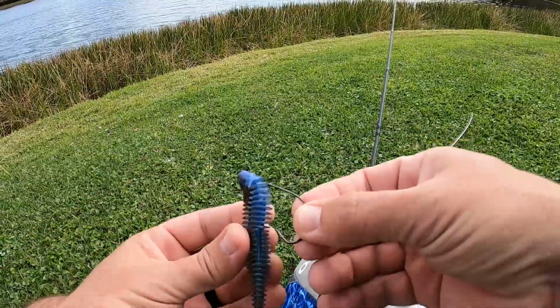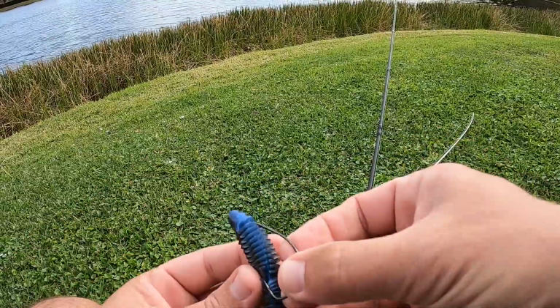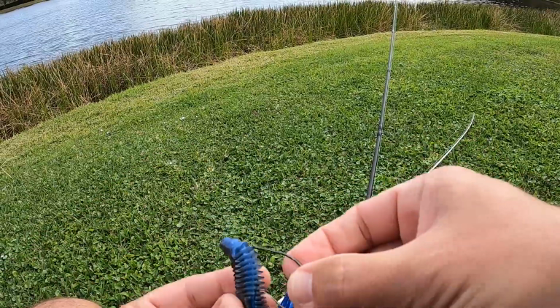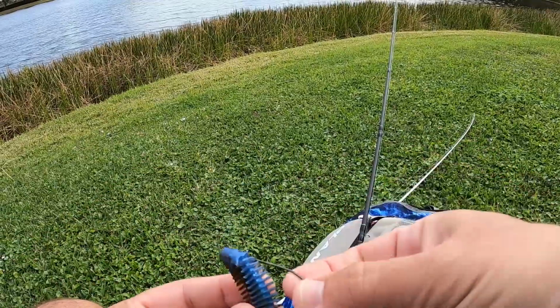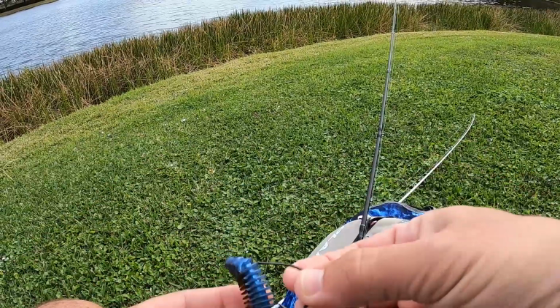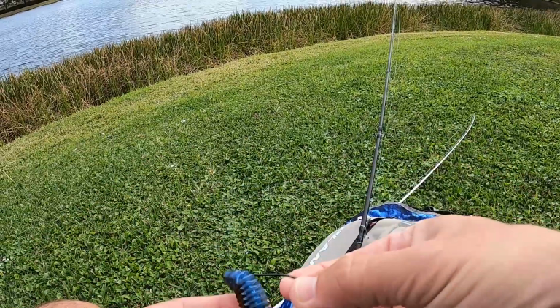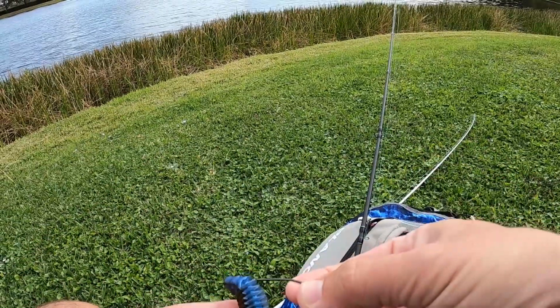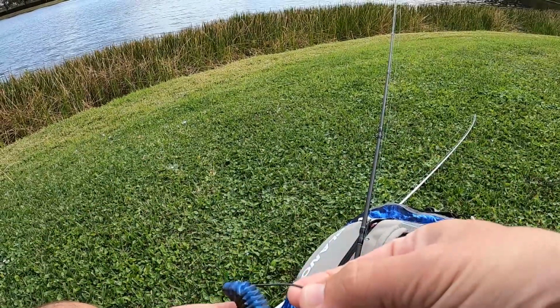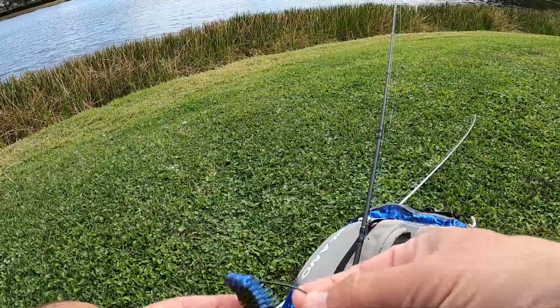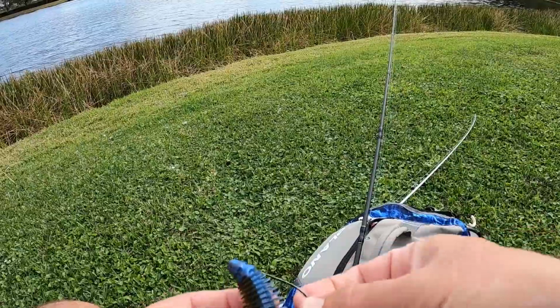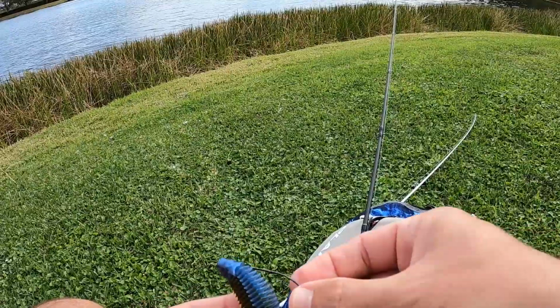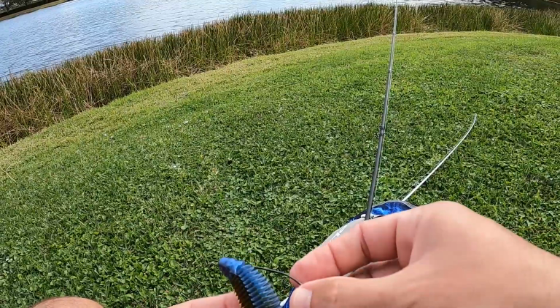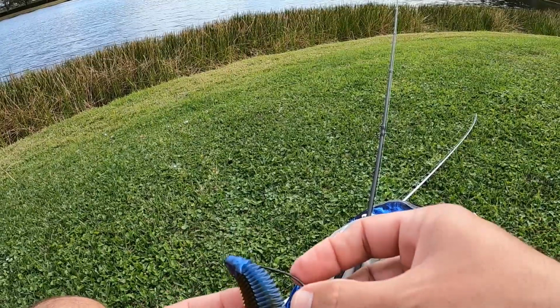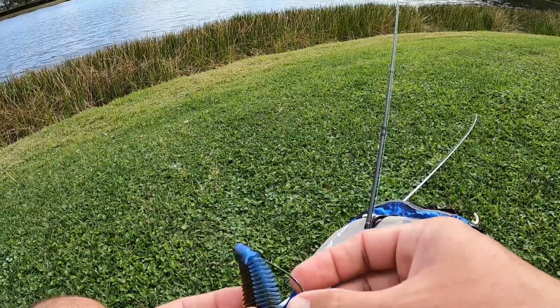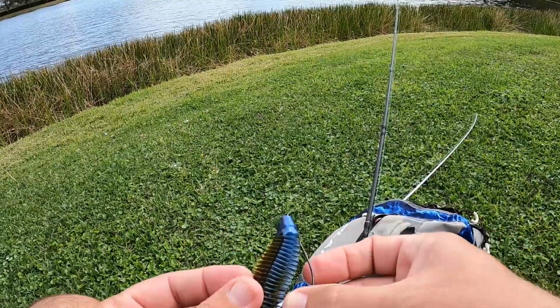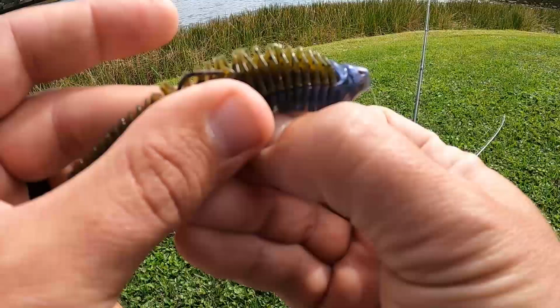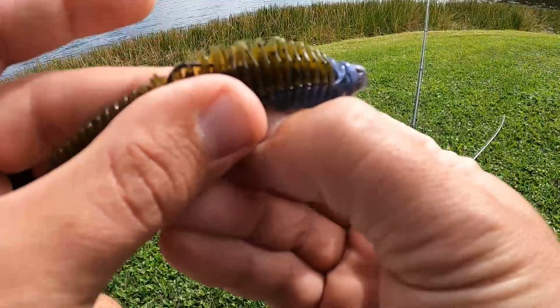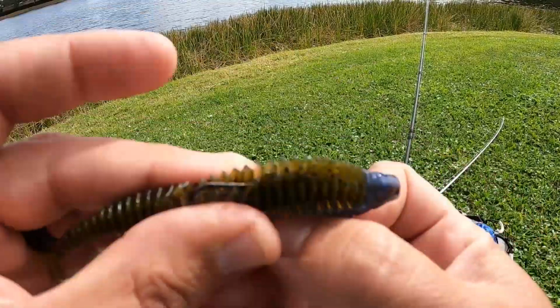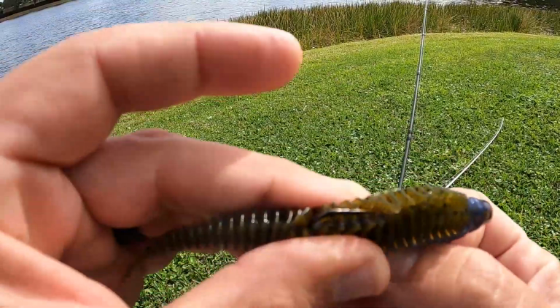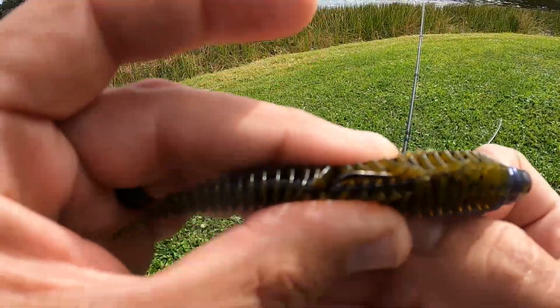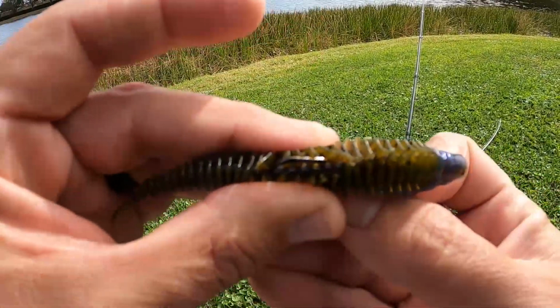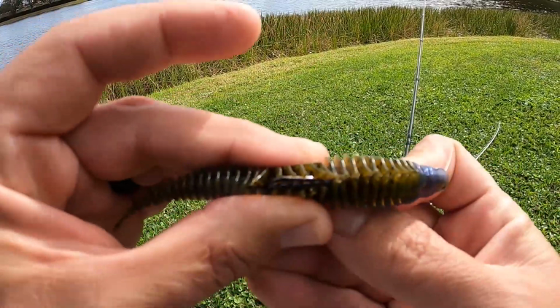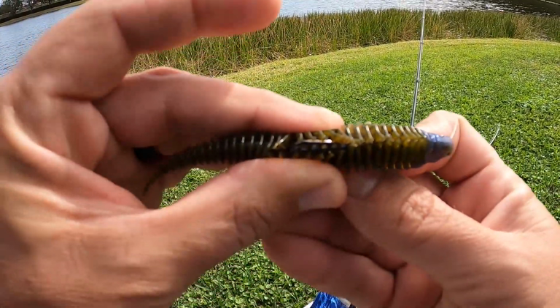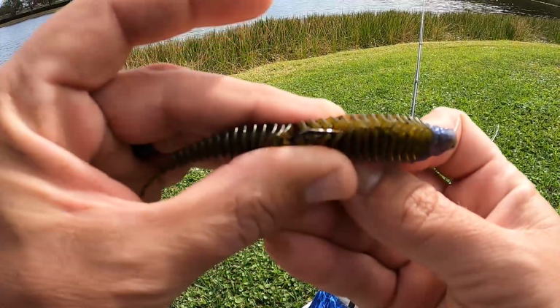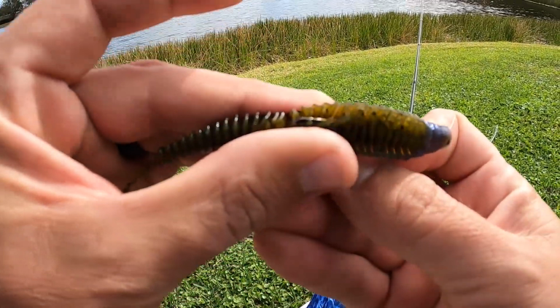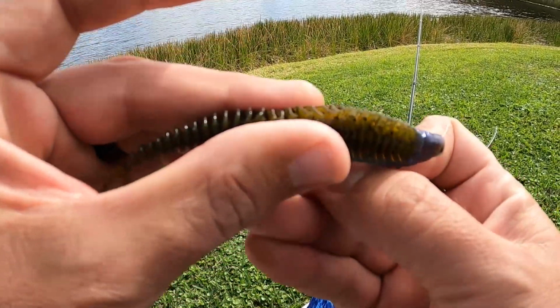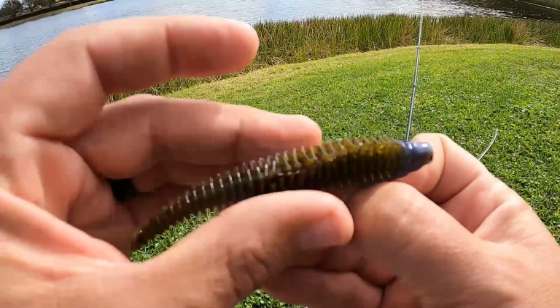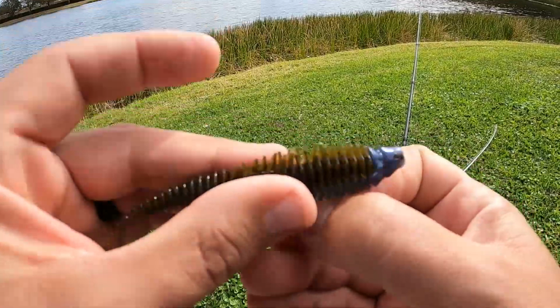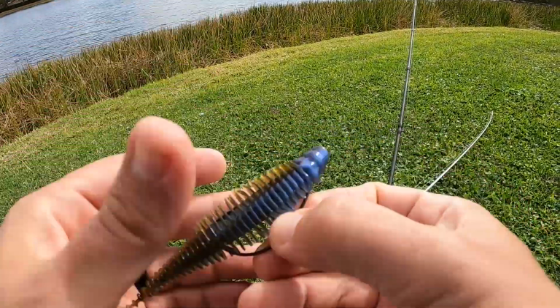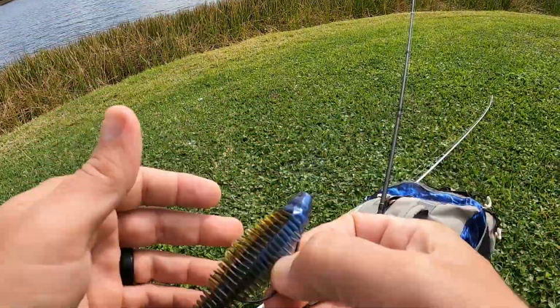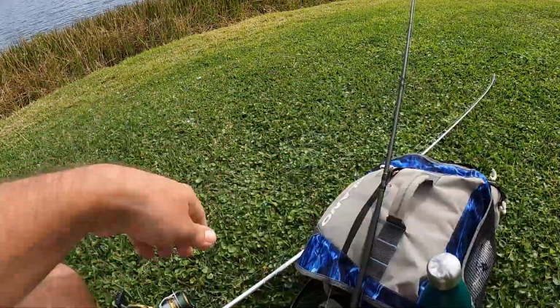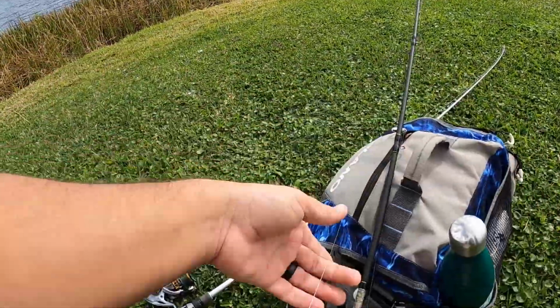This is a neat feature about the Yodo Worm — it's got all these grooves for the hook to set in. So just like that right there, that hook will set in just like that.